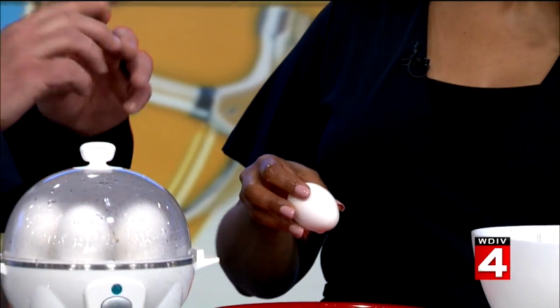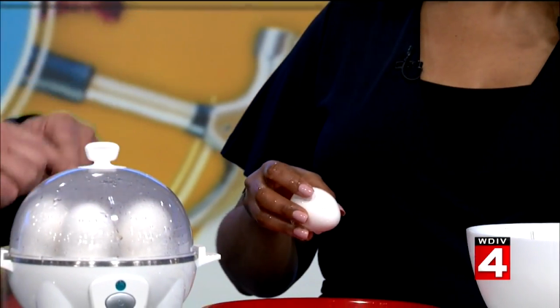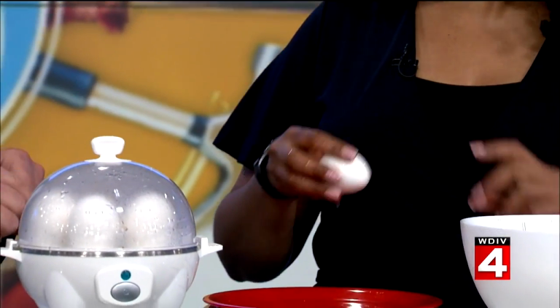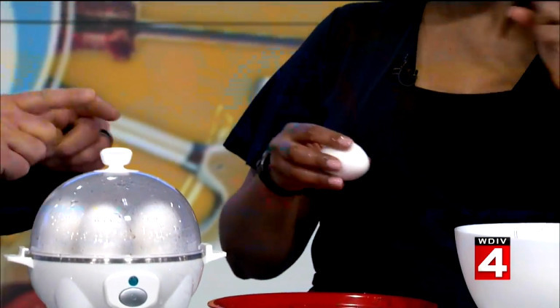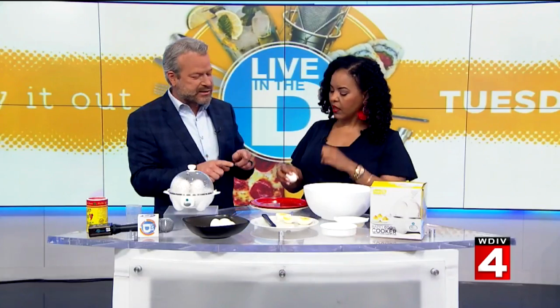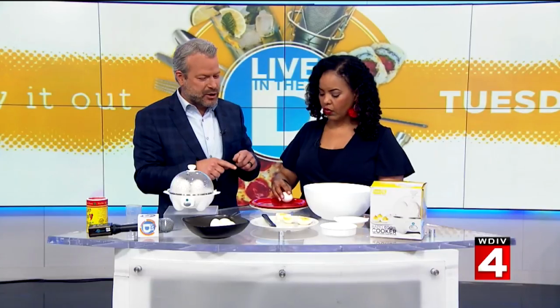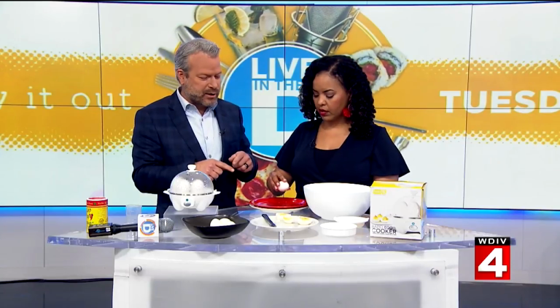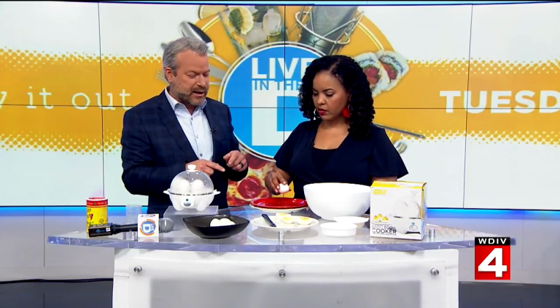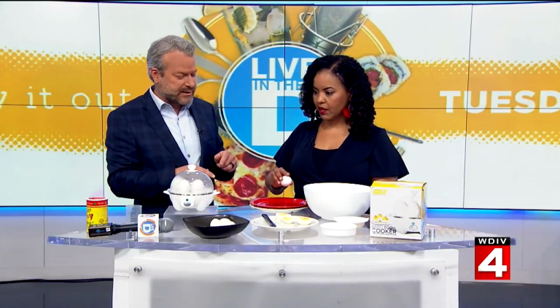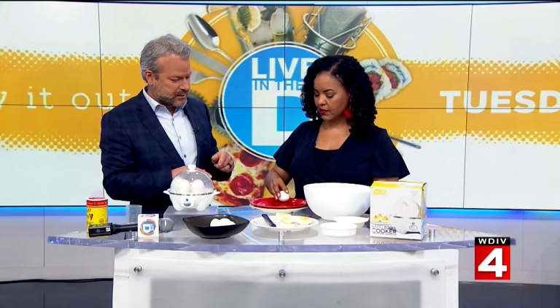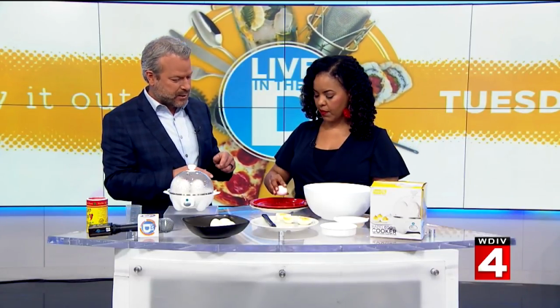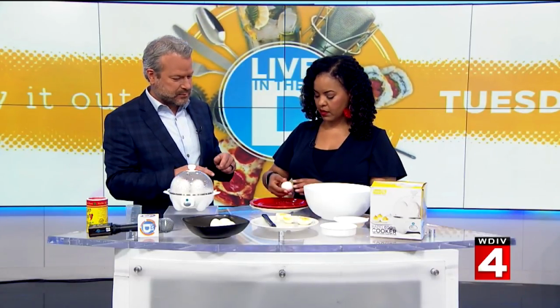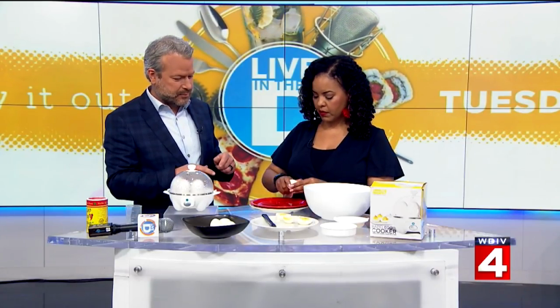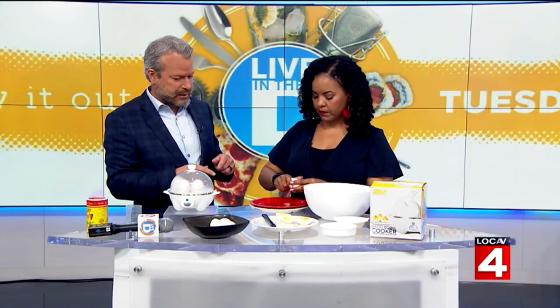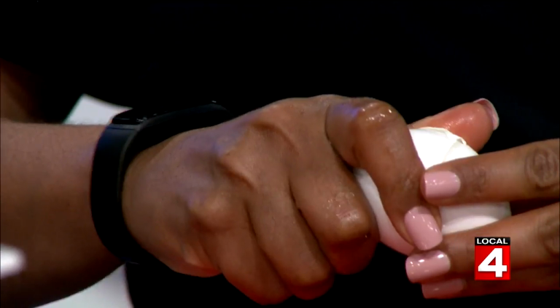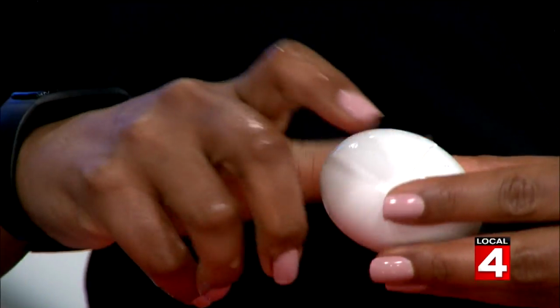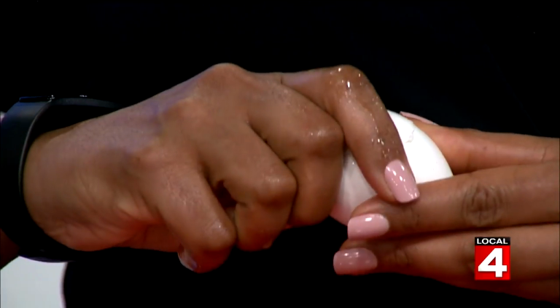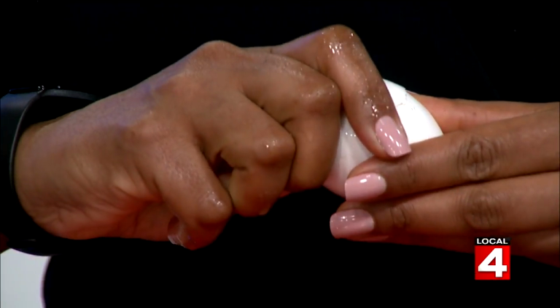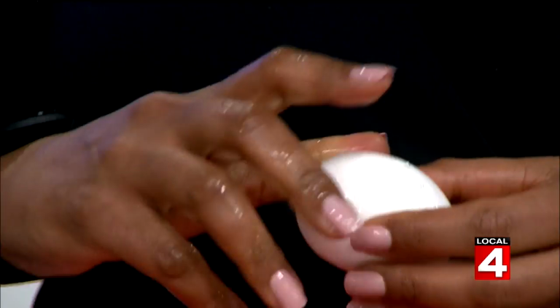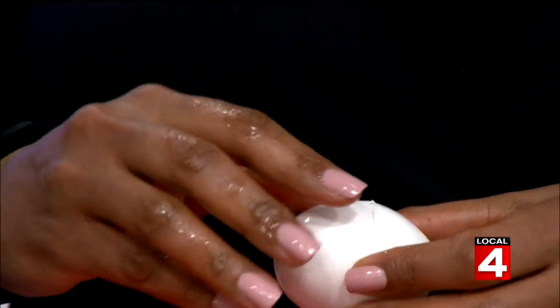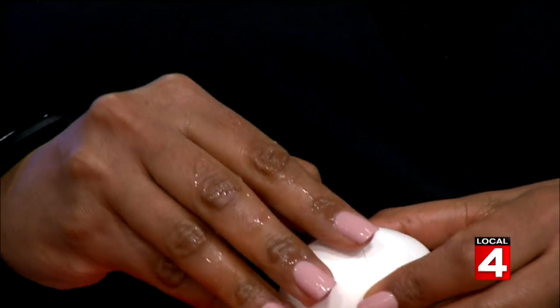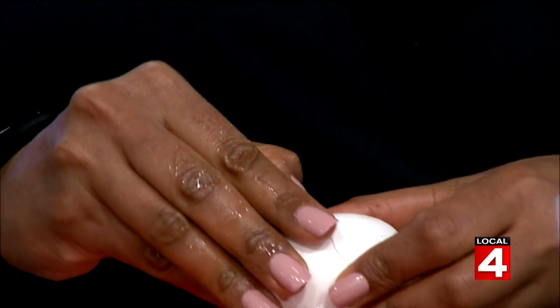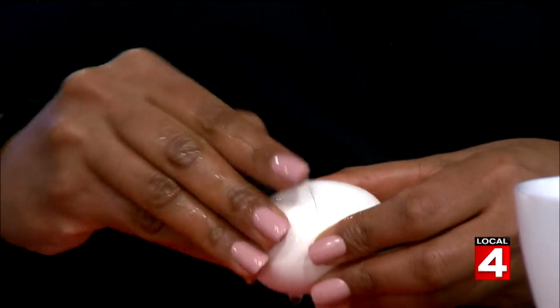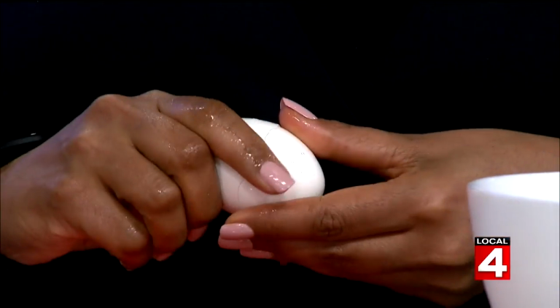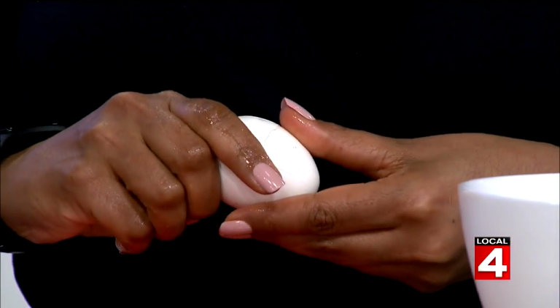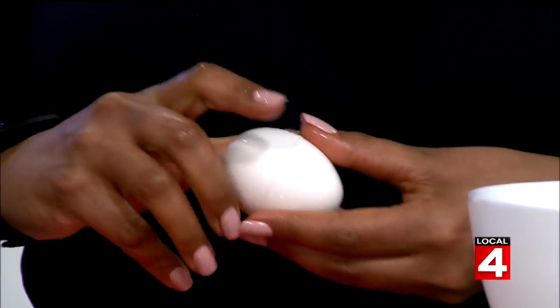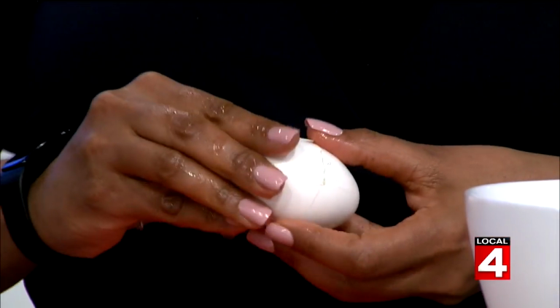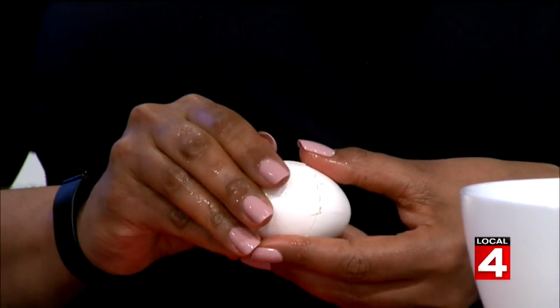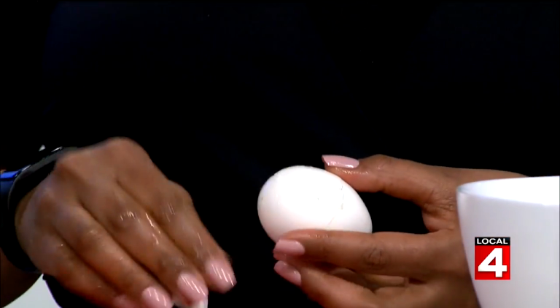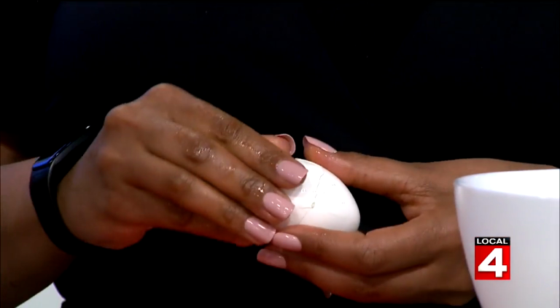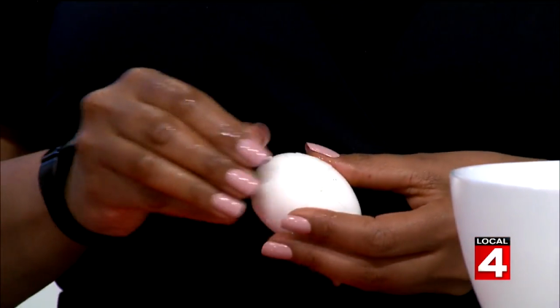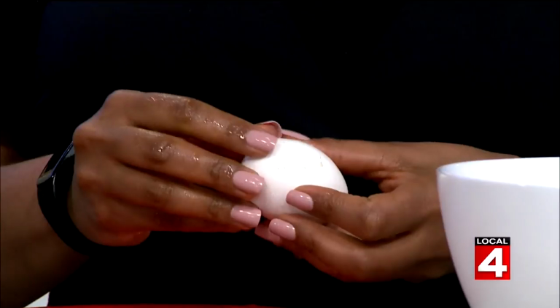It's still solid on the outside, but the yolk is running on the inside — so I'm not going to mess it up, right? There you go. So the ice bath actually makes the egg easier to peel, and also stops it from cooking.